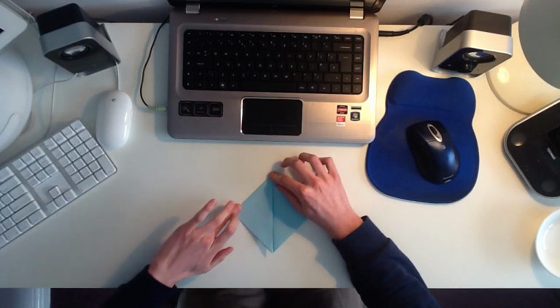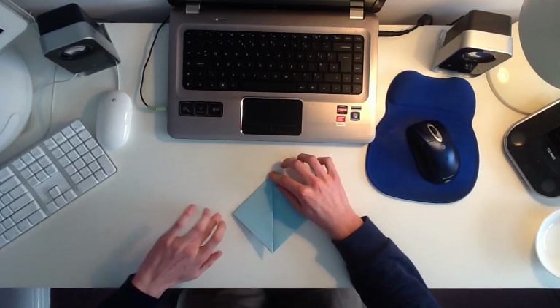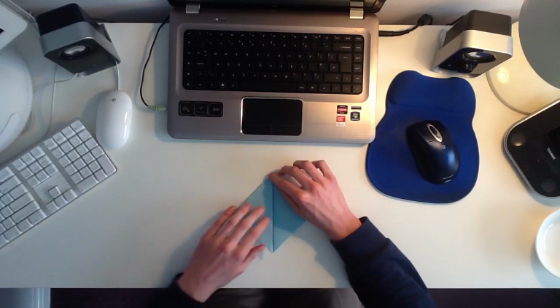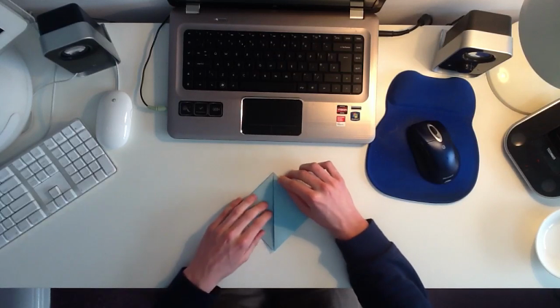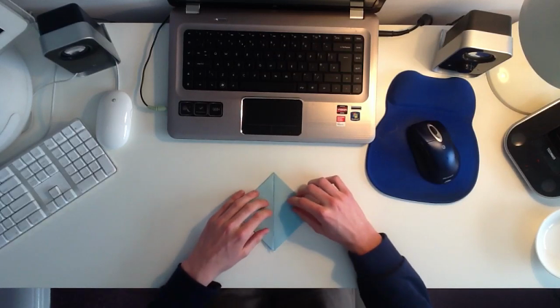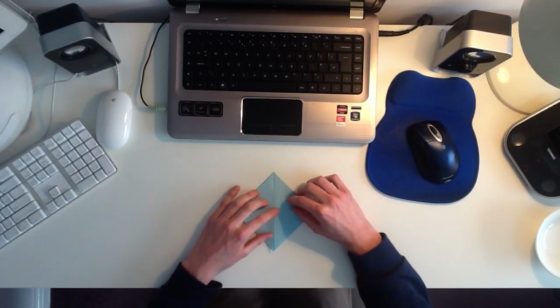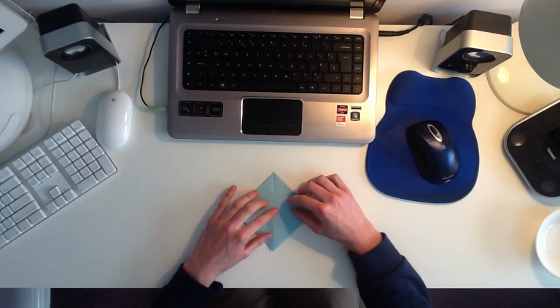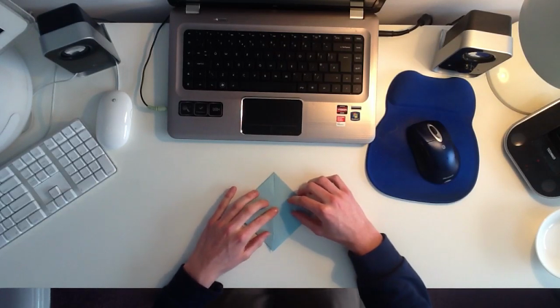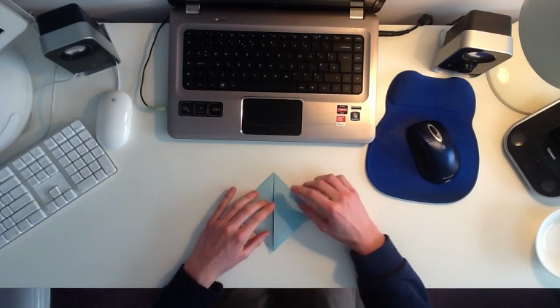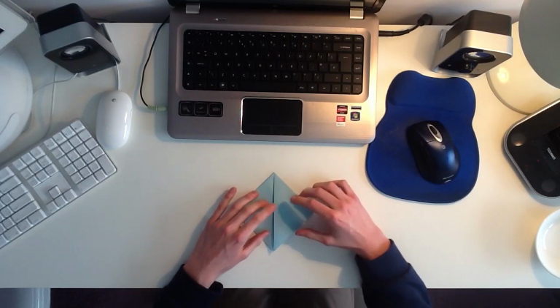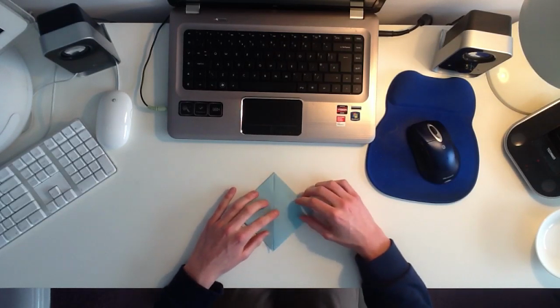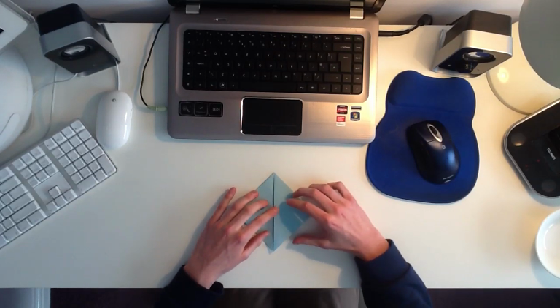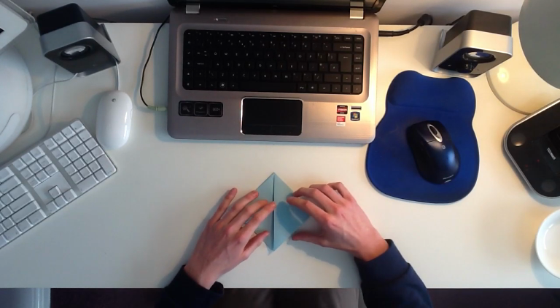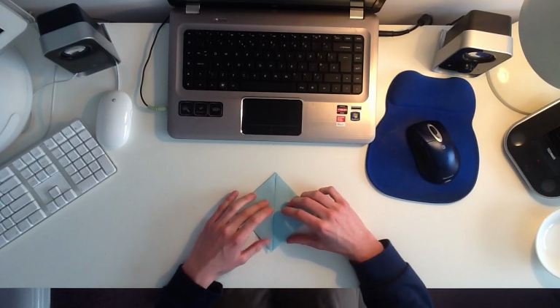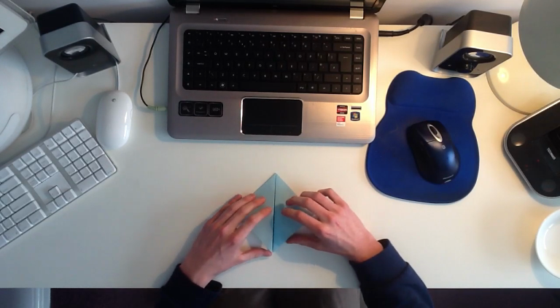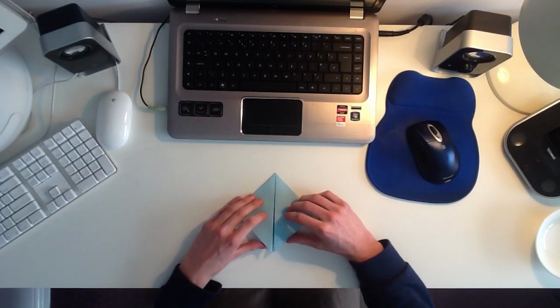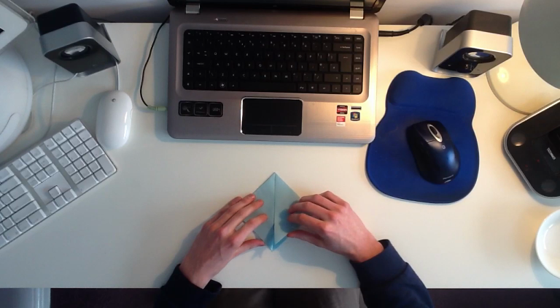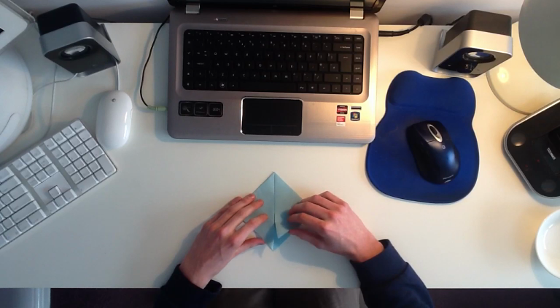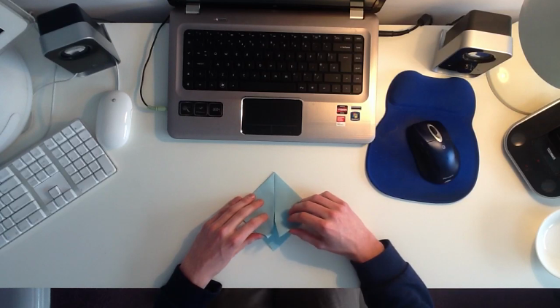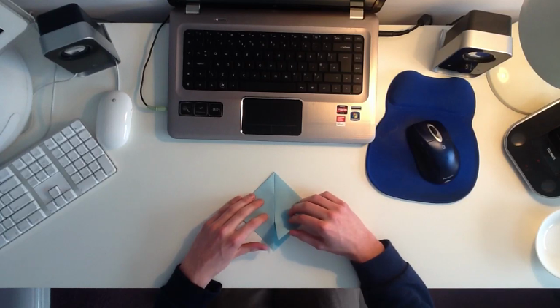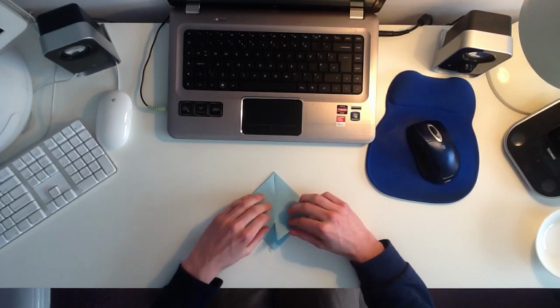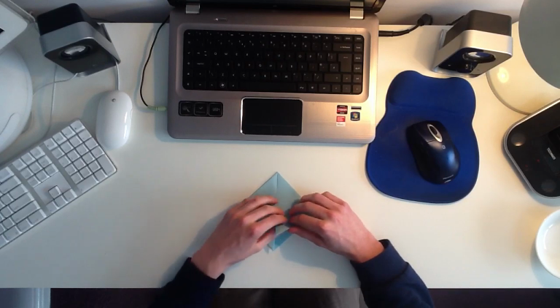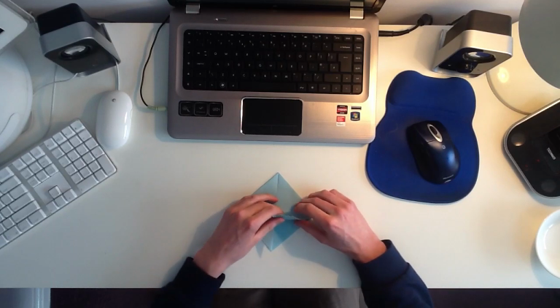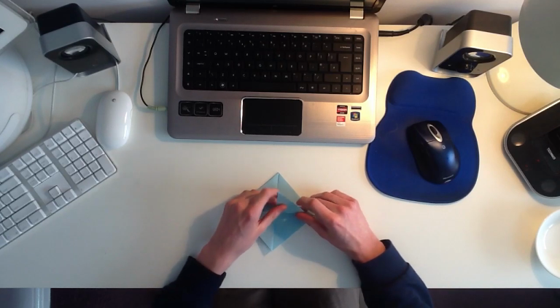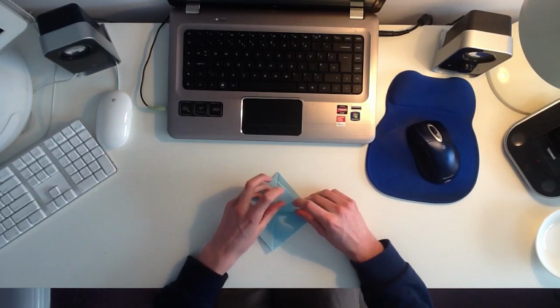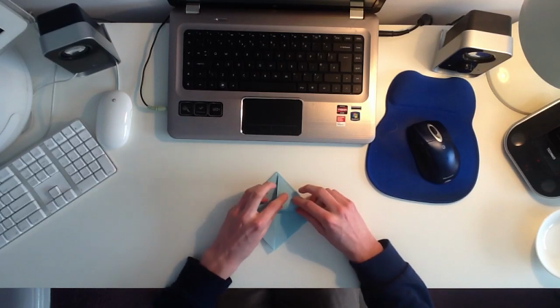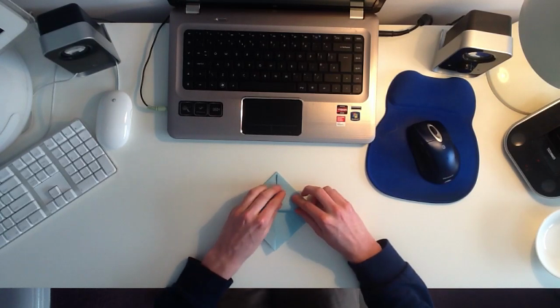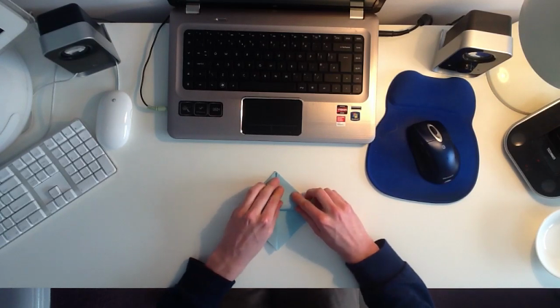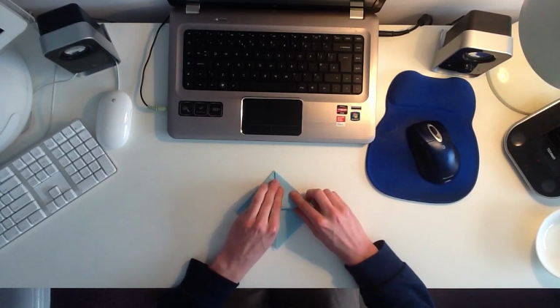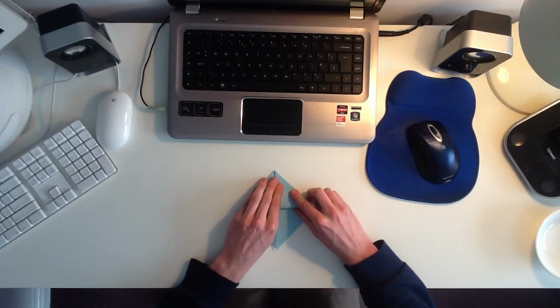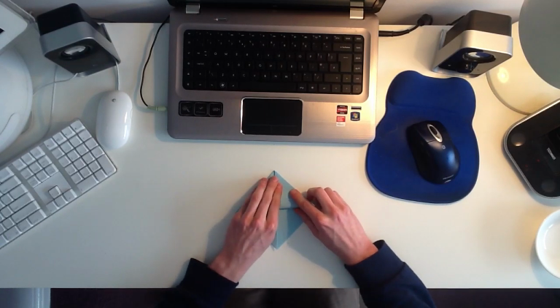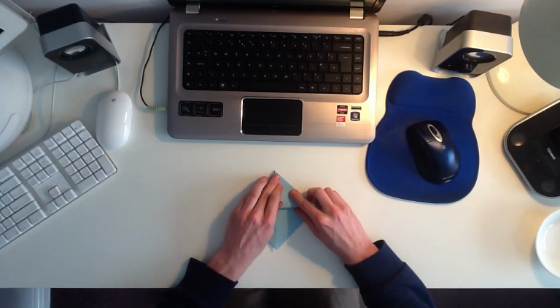So now it should look like this. Now what you want to do is you want to take these two bottom points, and you want to fold them back up to the top point like this.